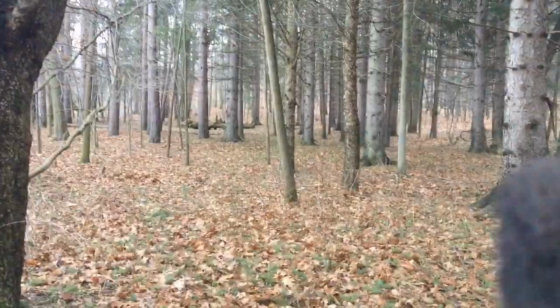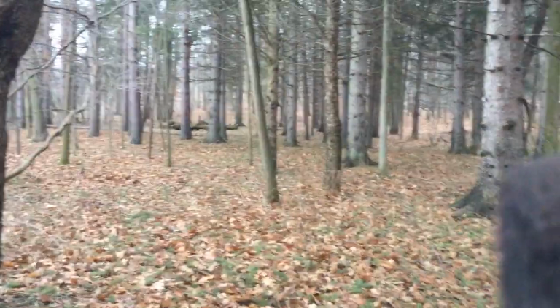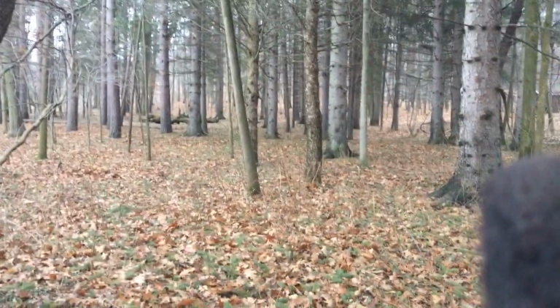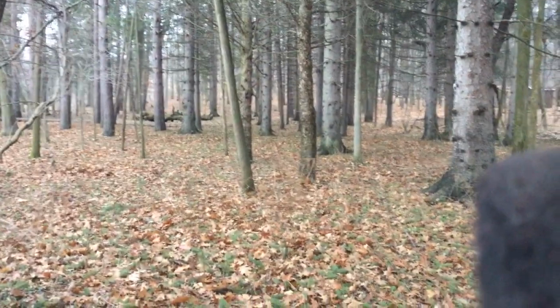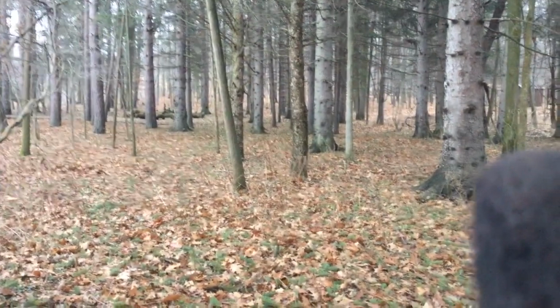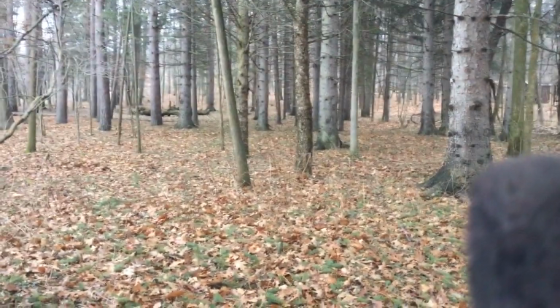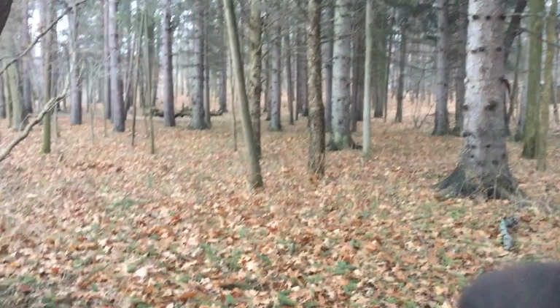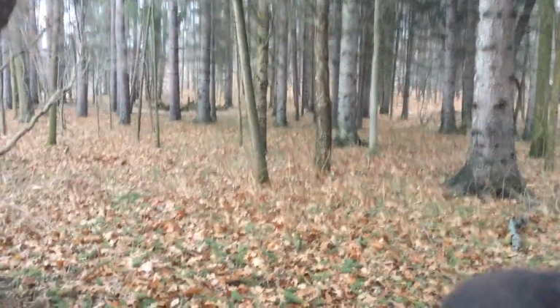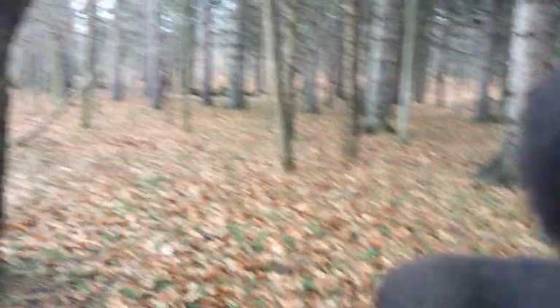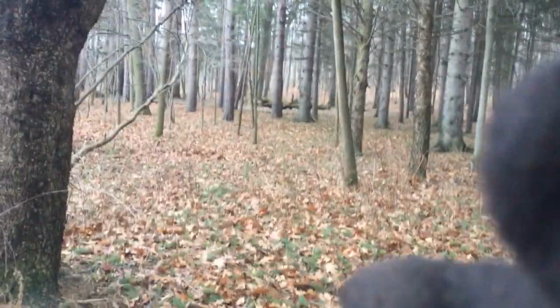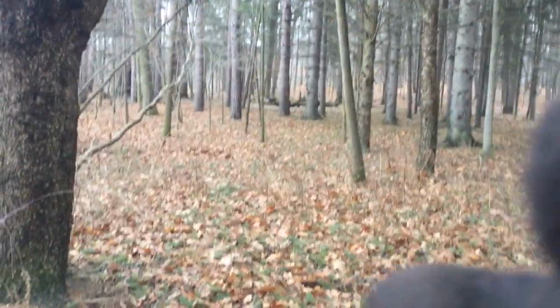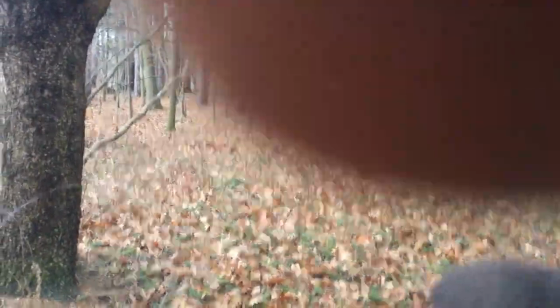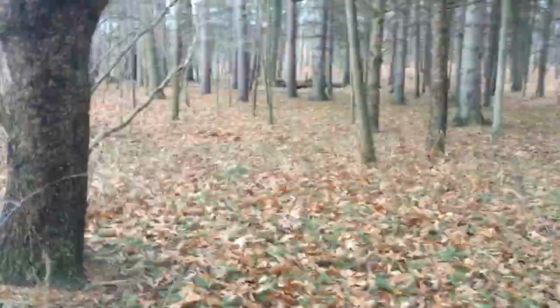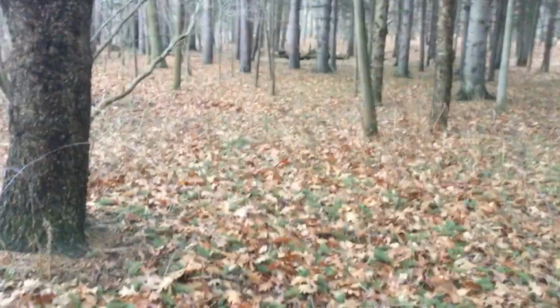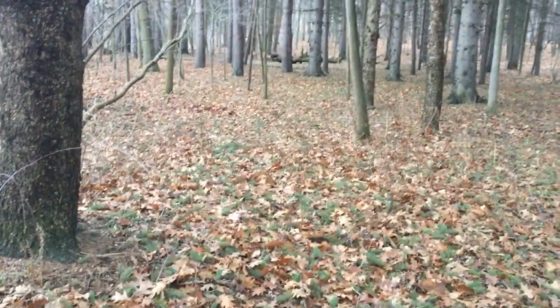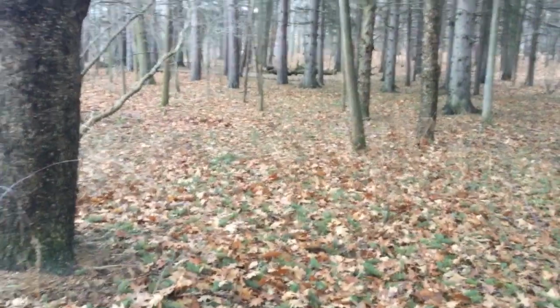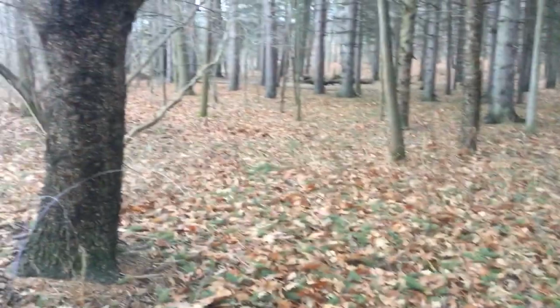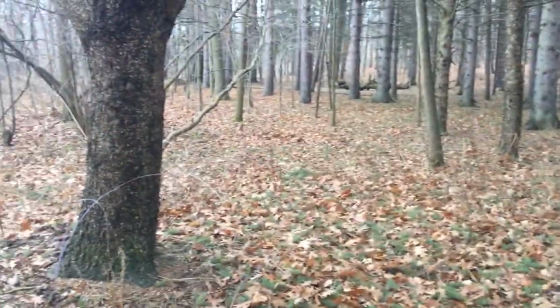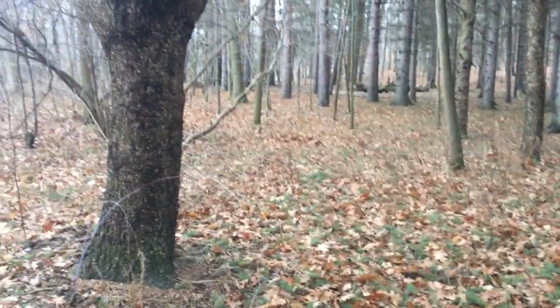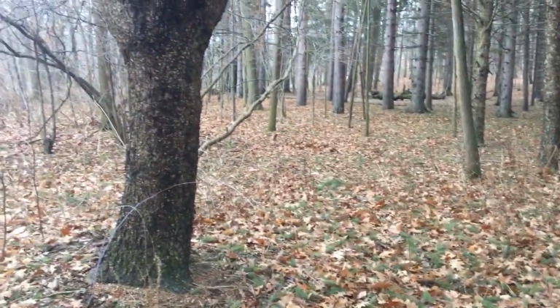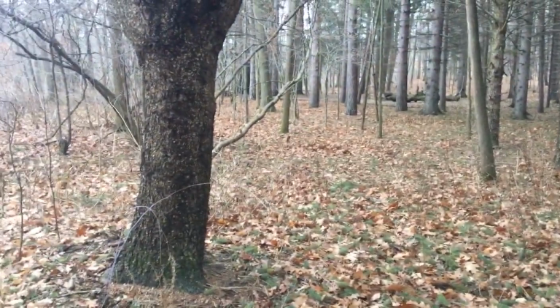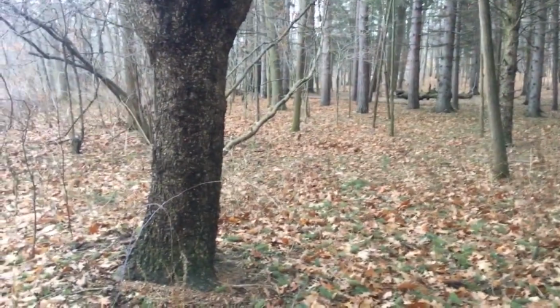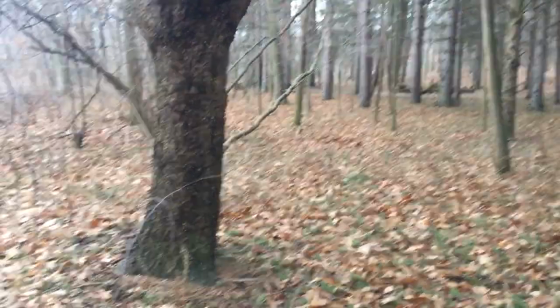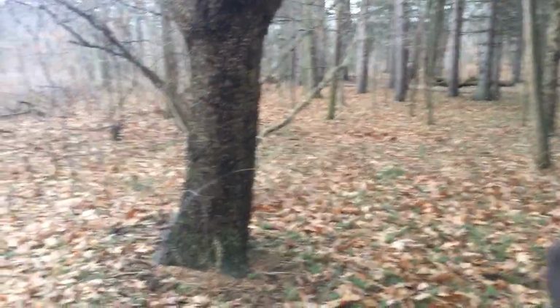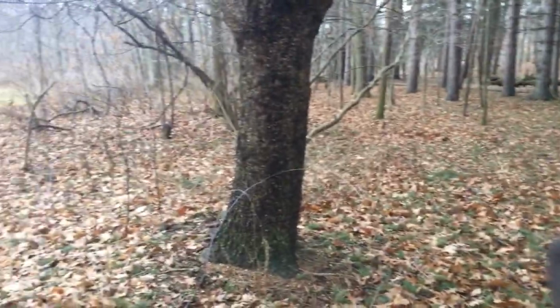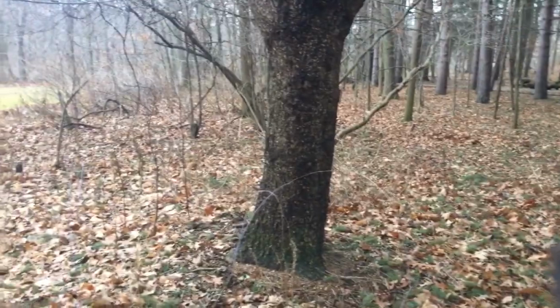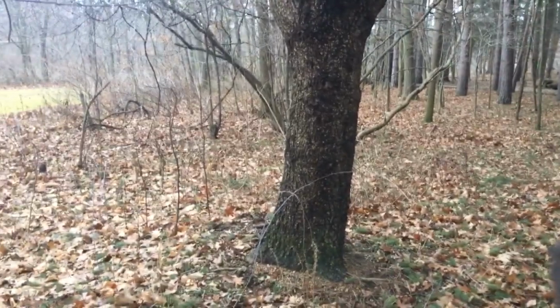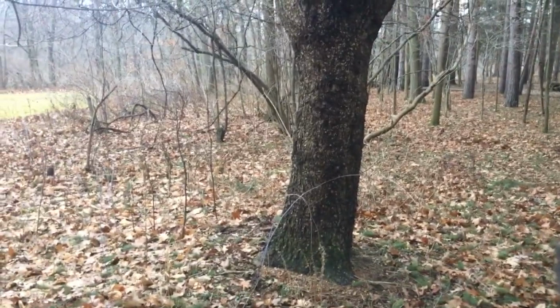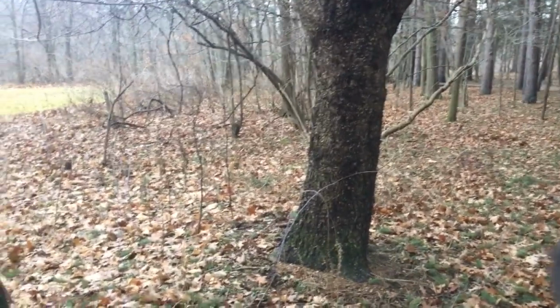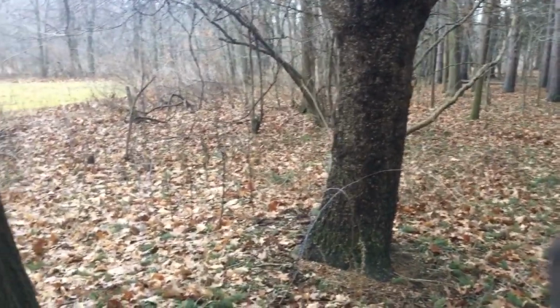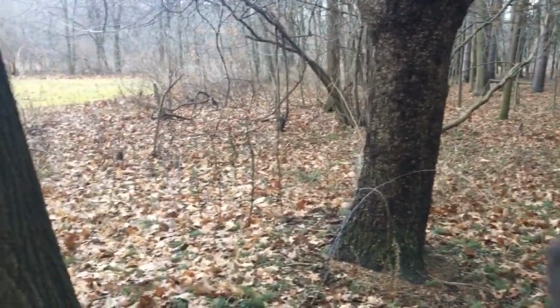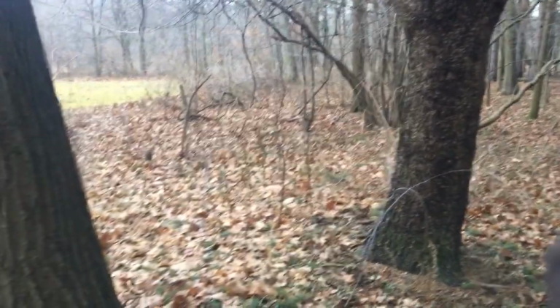It is Christmas Day, 2014. I came here — it's an old Boy Scout camp. I chose to come back here because in the summer it's so overgrown you can barely walk, so I figured I'd hit some spots that I couldn't get to during the summer.